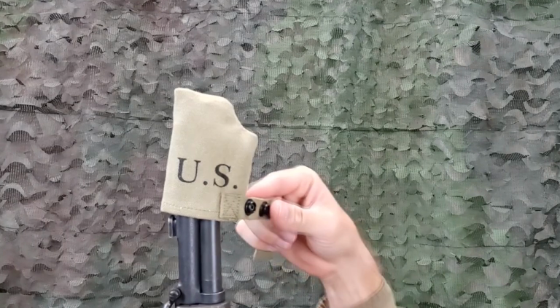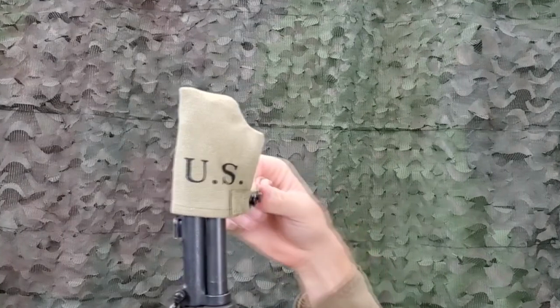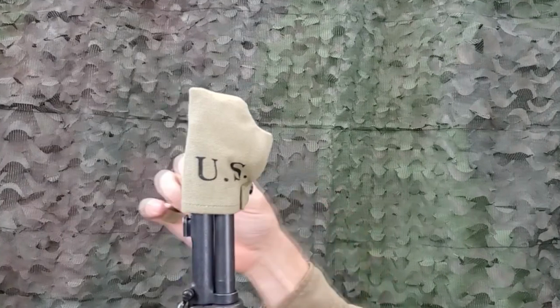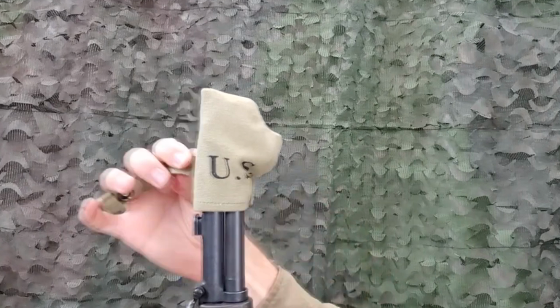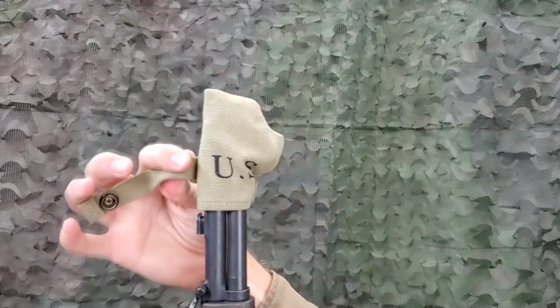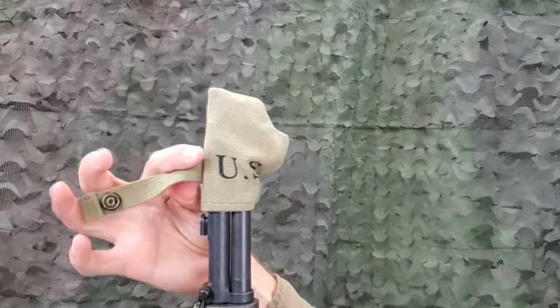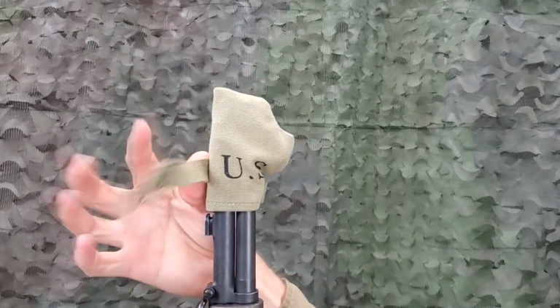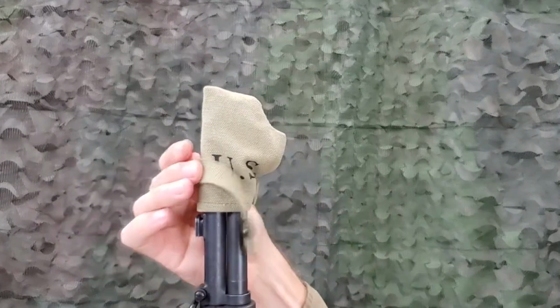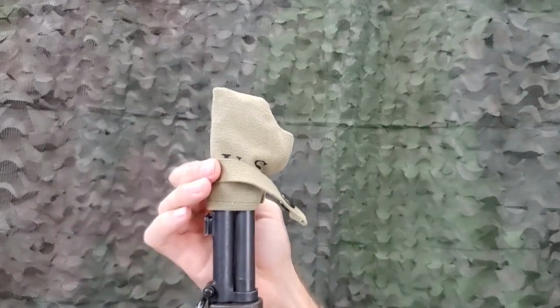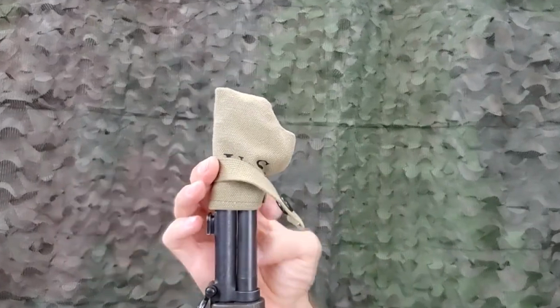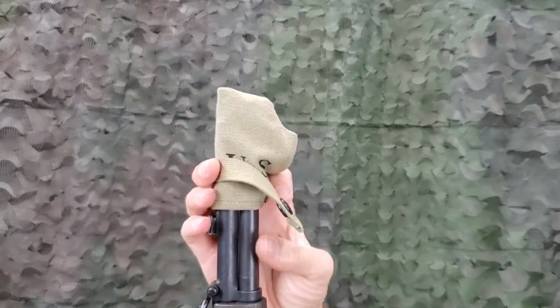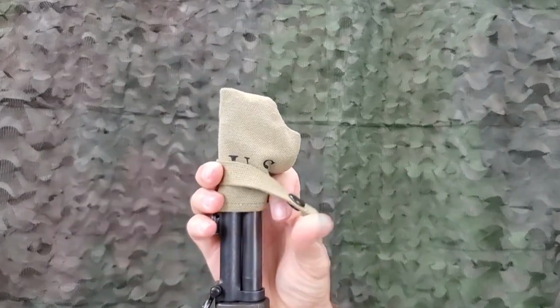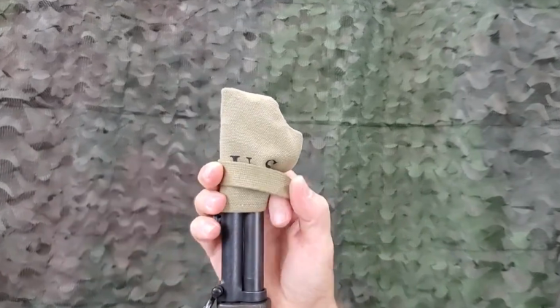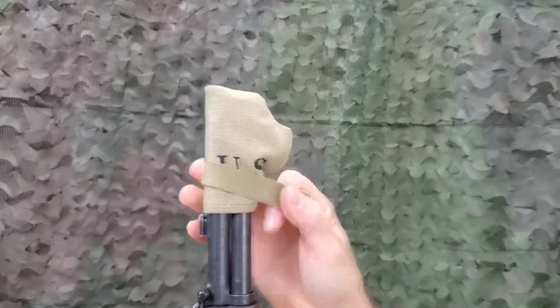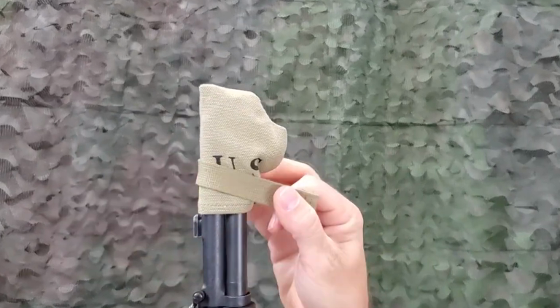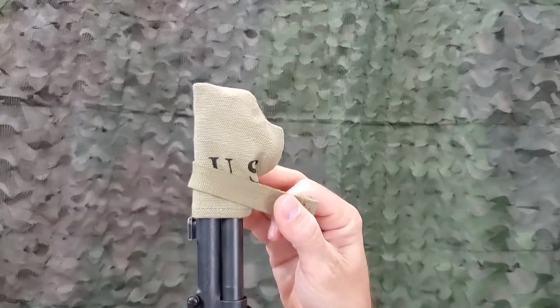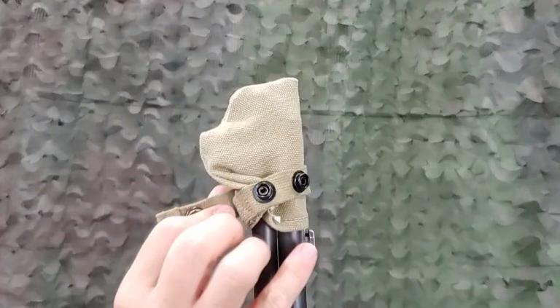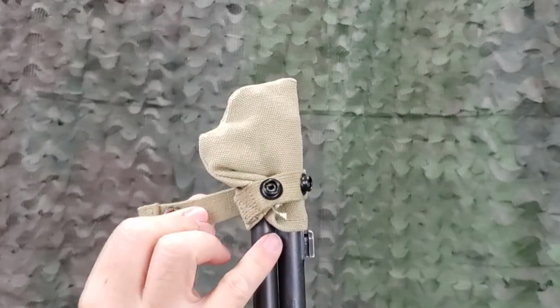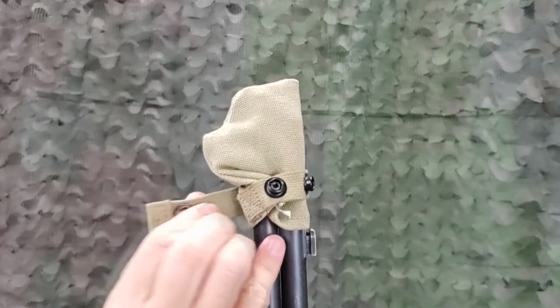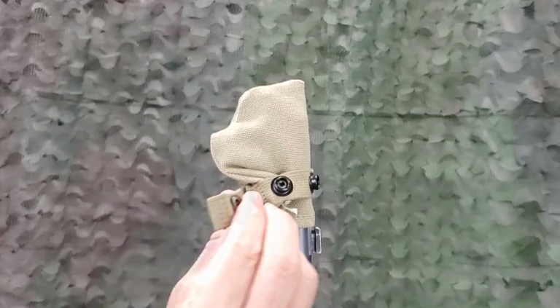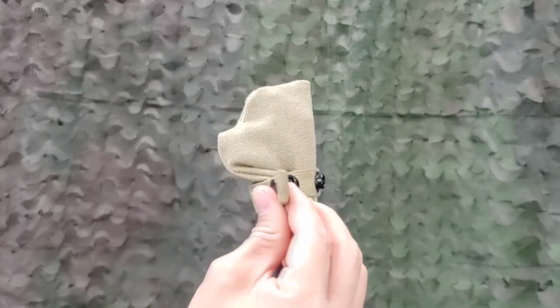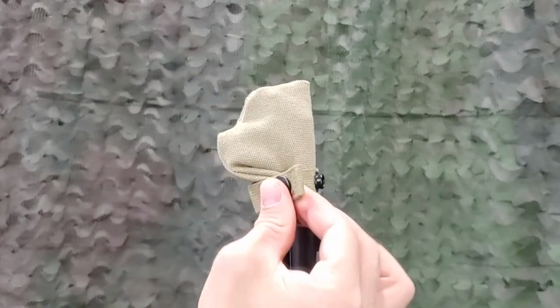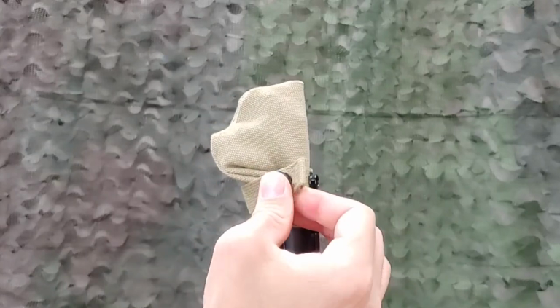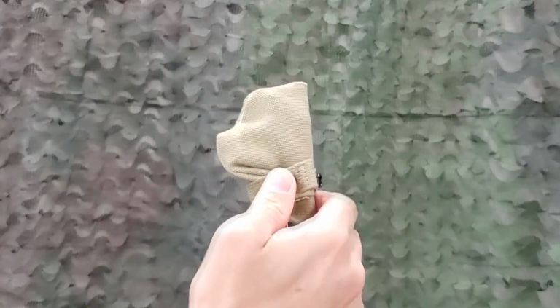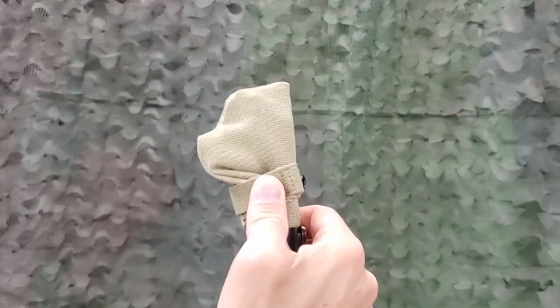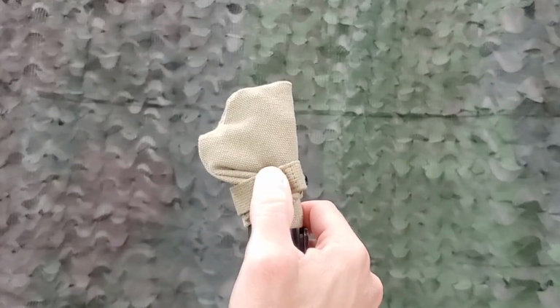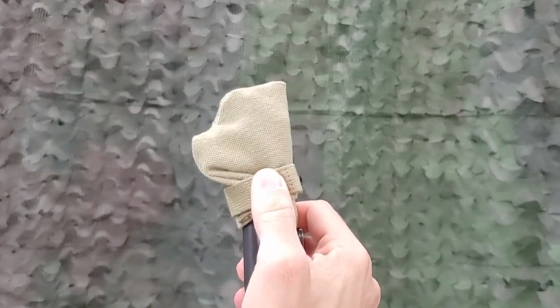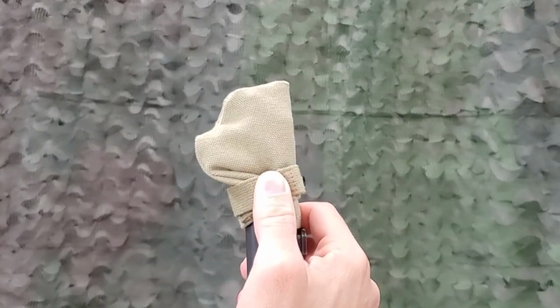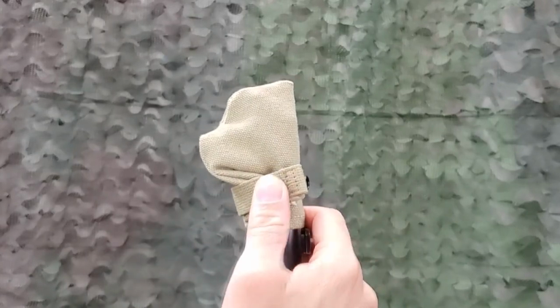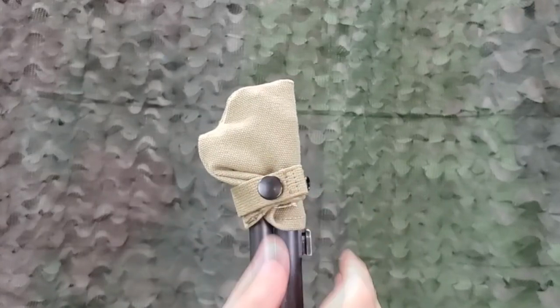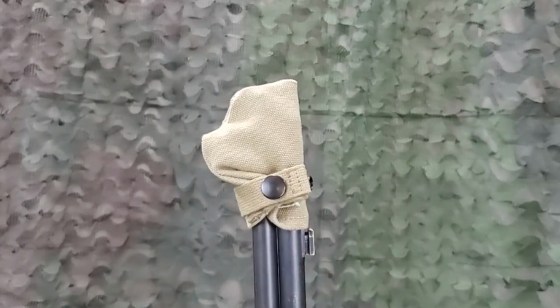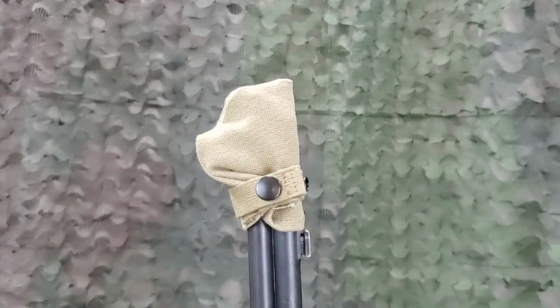Take the strap around the muzzle and gas cylinder until the snap can be secured. The first snap location is typically the best fit for the M1 rifle.